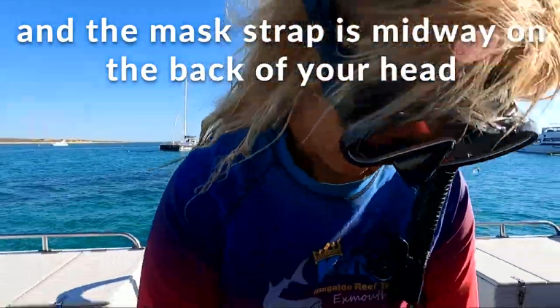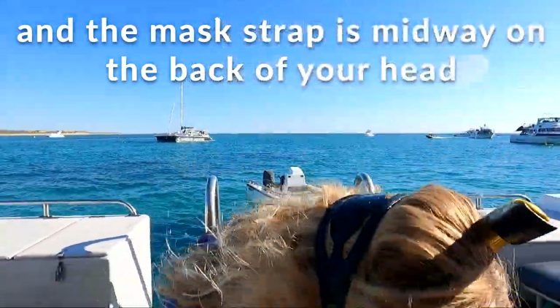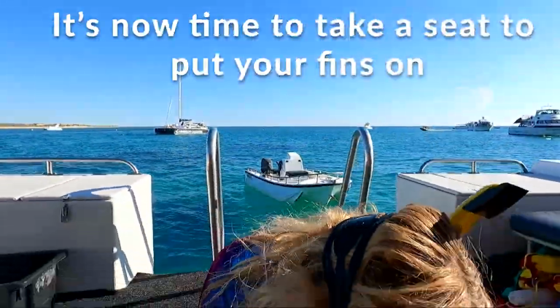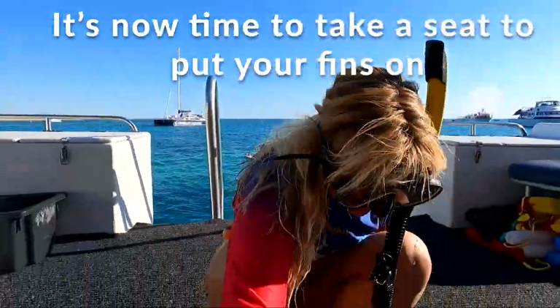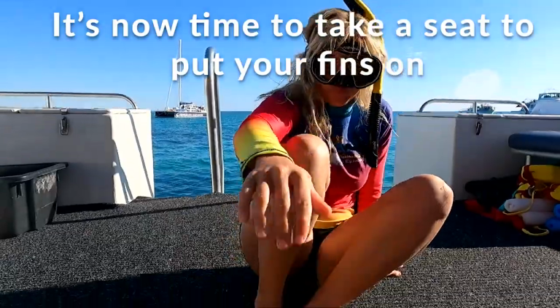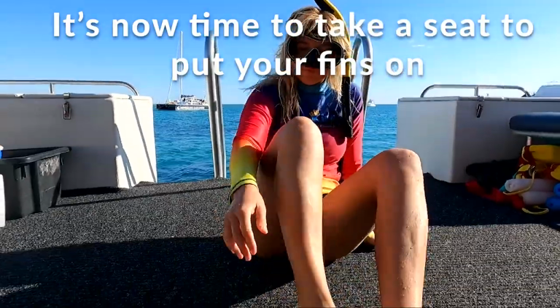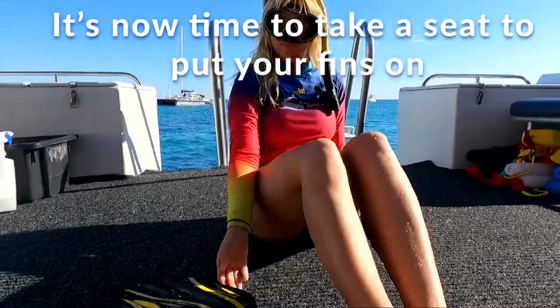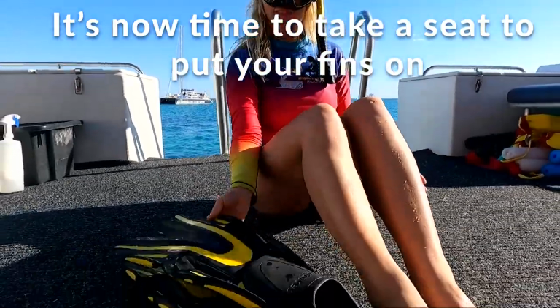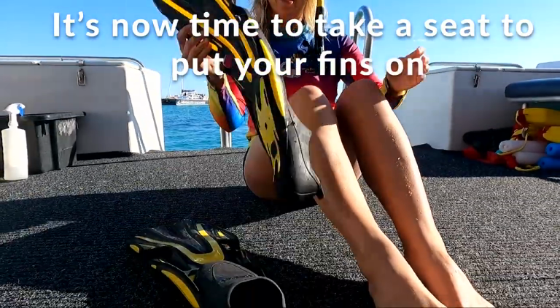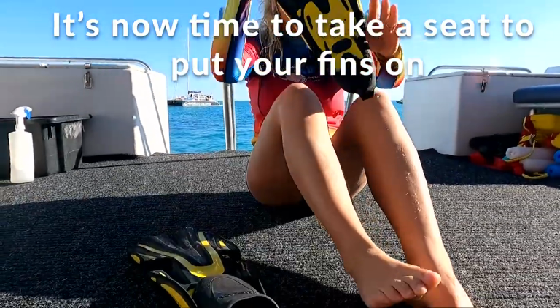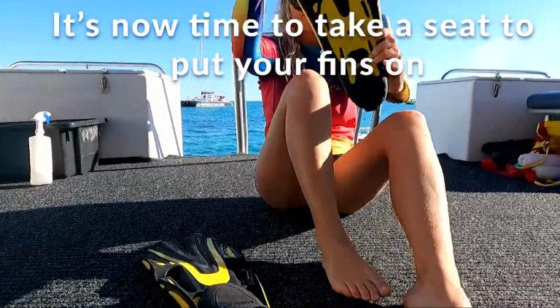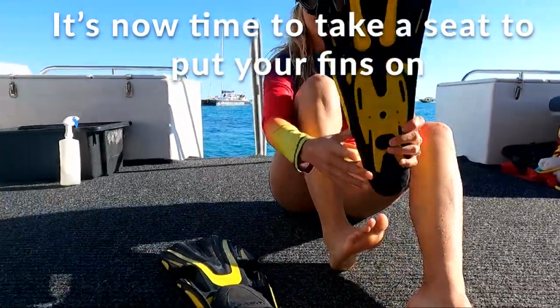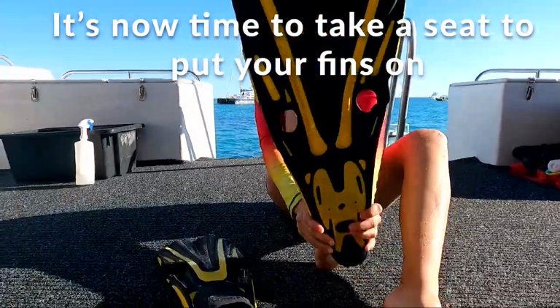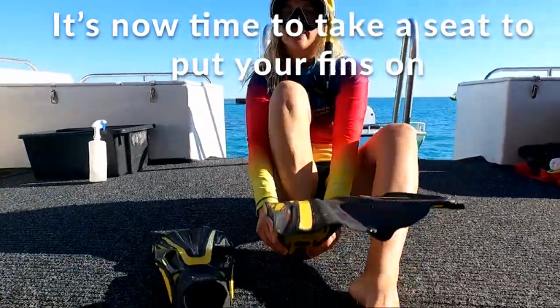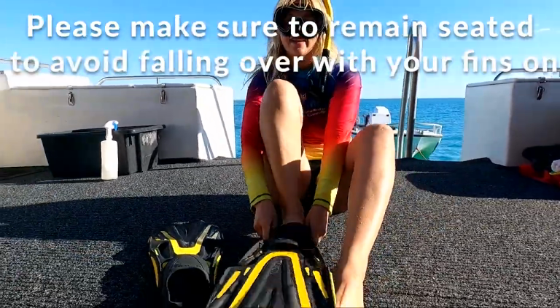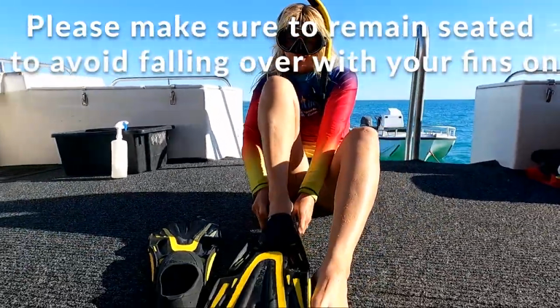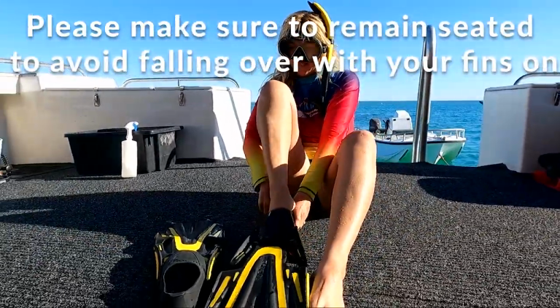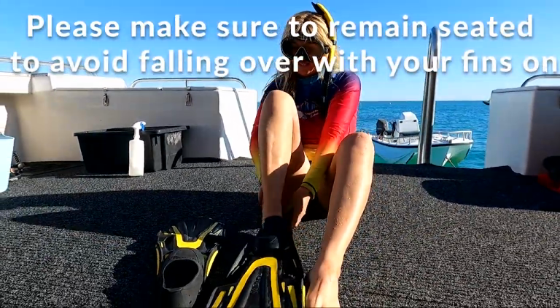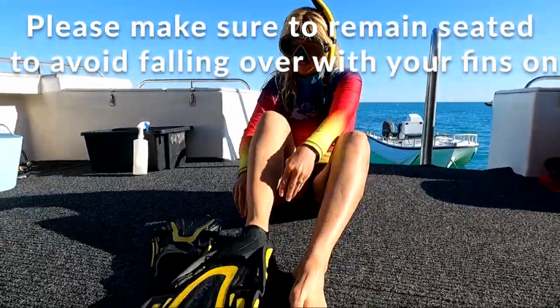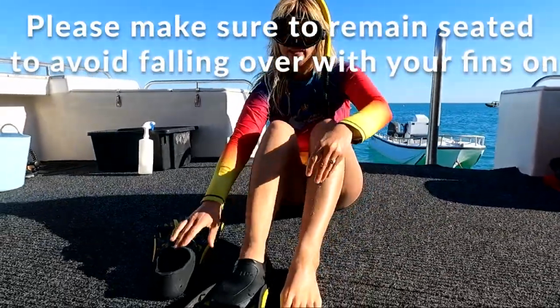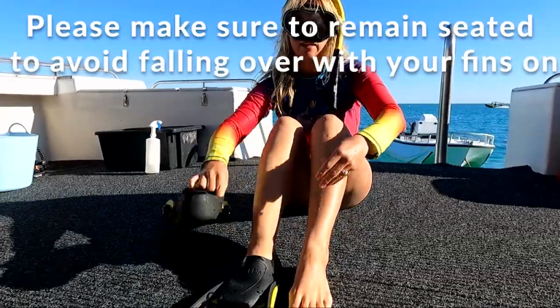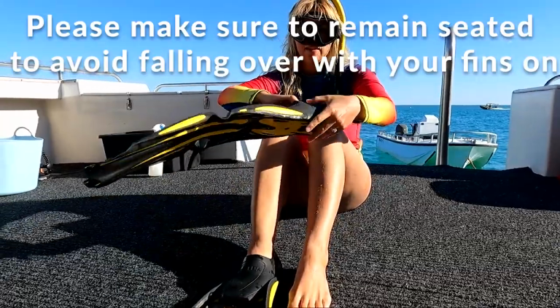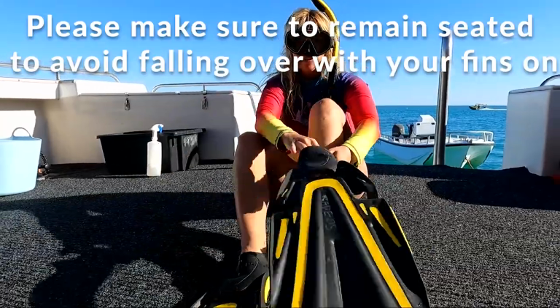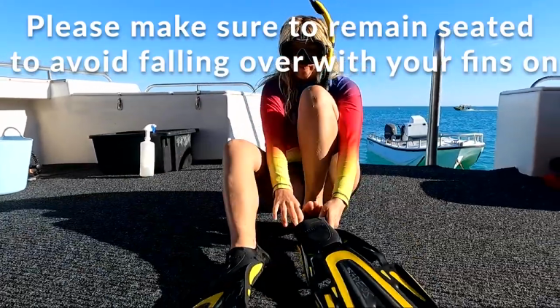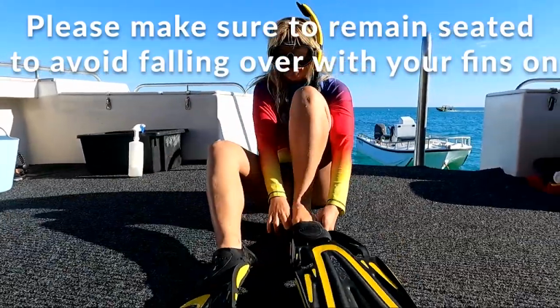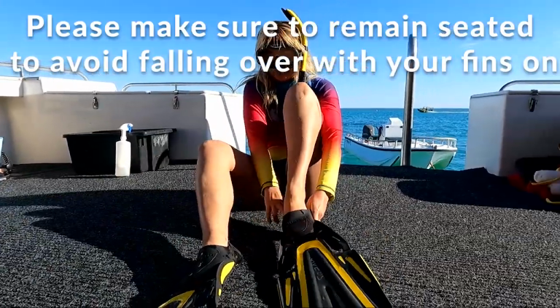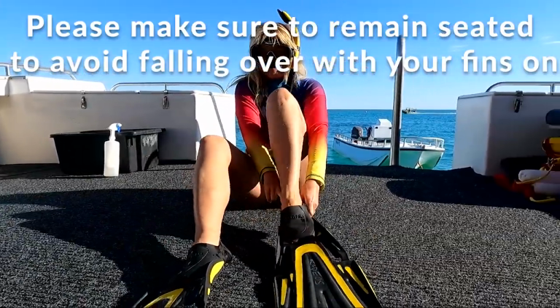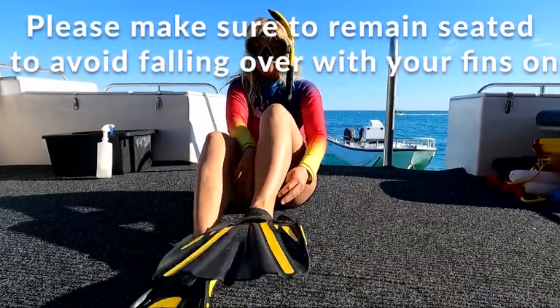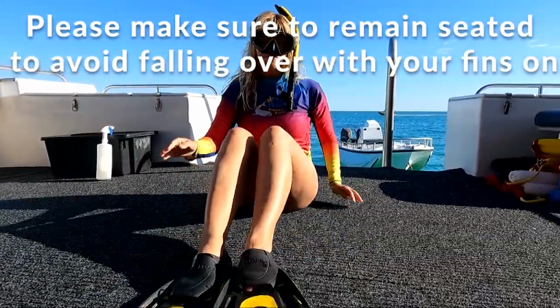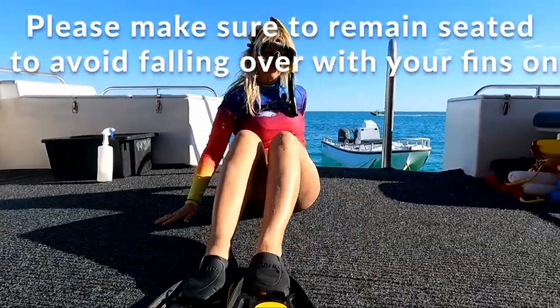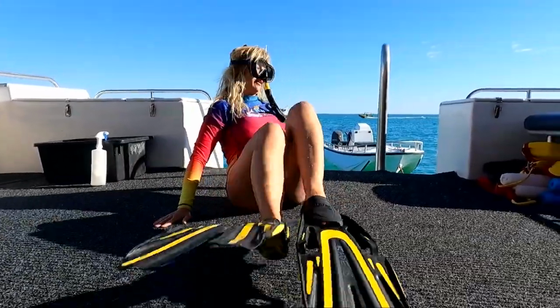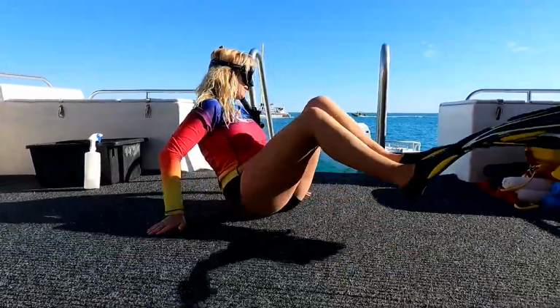Once you've done that, it's time to take a seat to put your fins on. We've only got one rule on the Magellan and that's please don't stand when putting your fins on to avoid falling over.